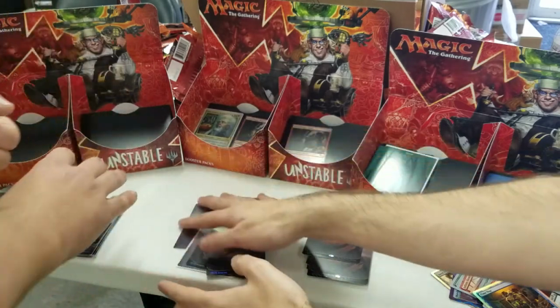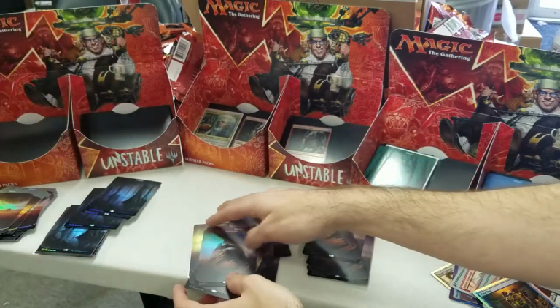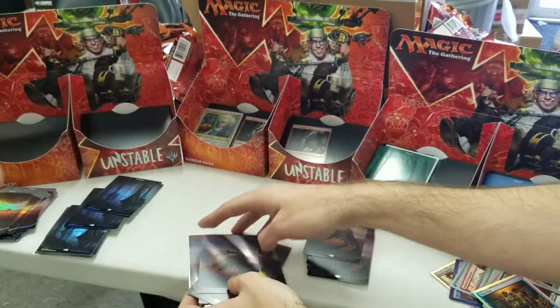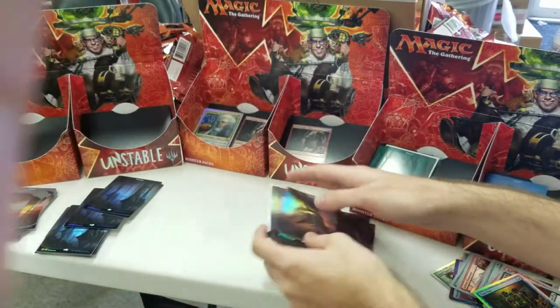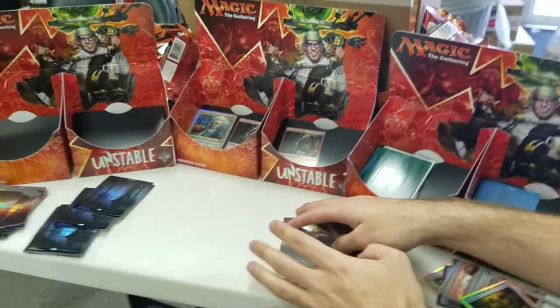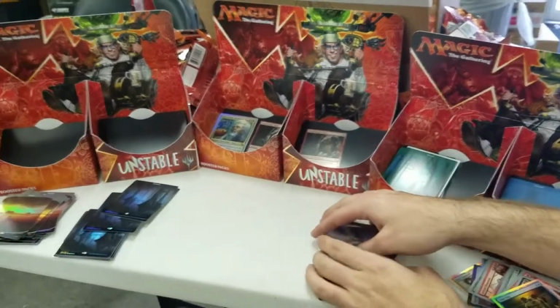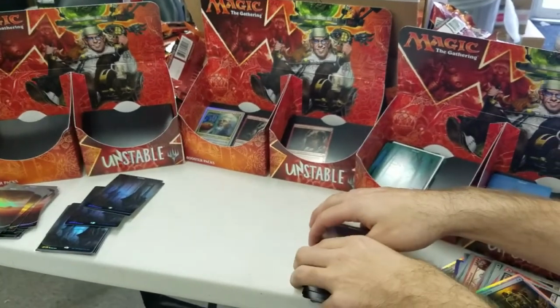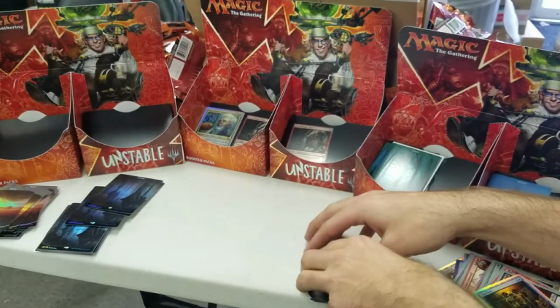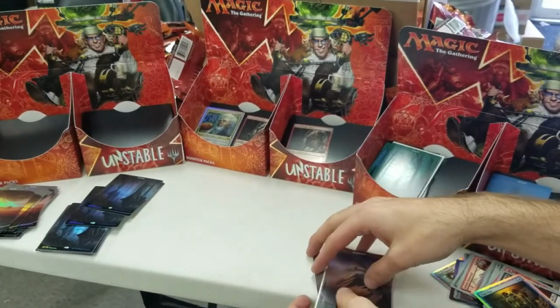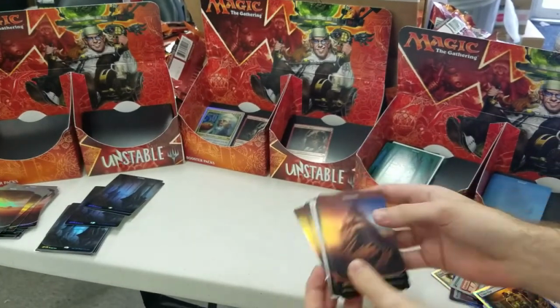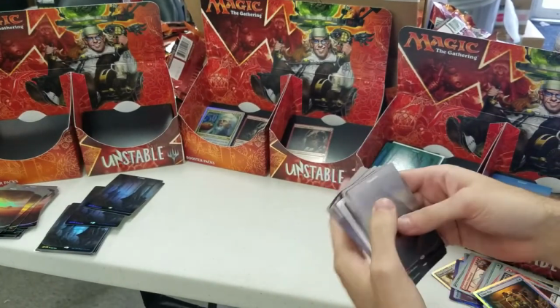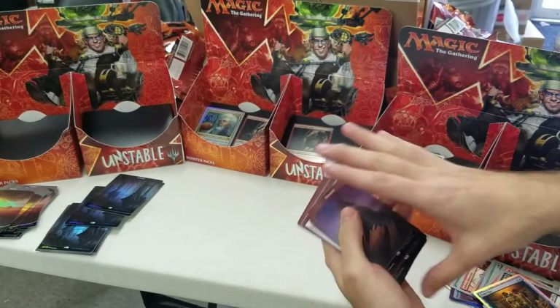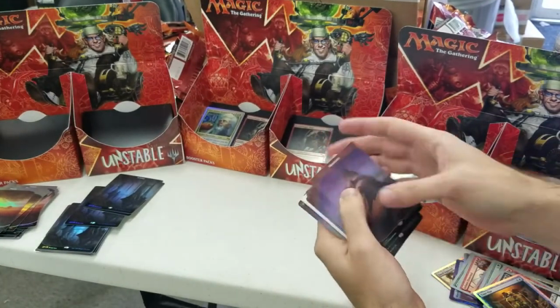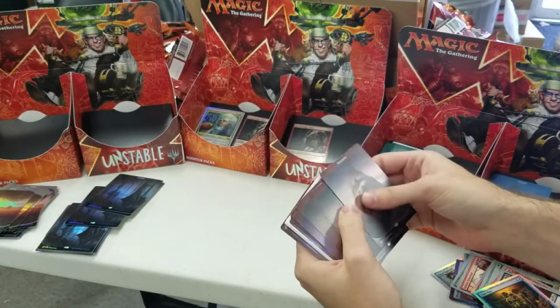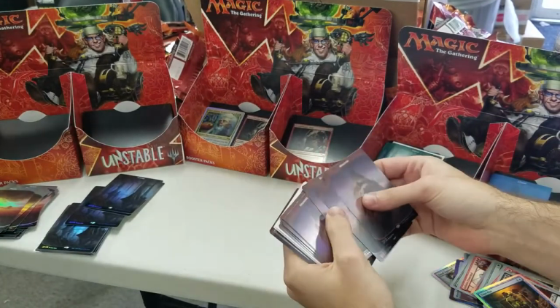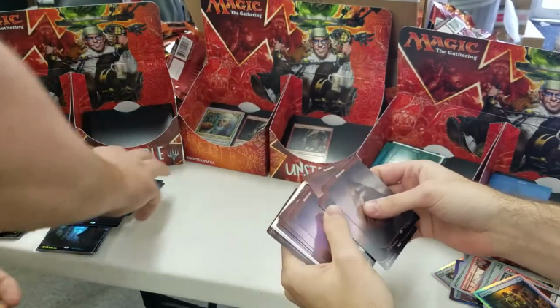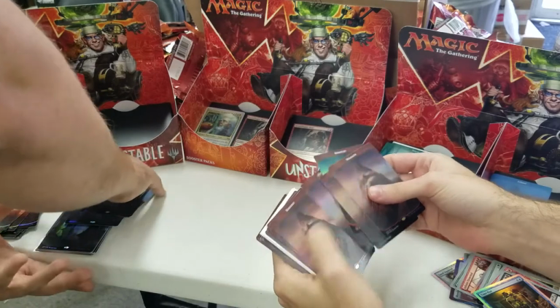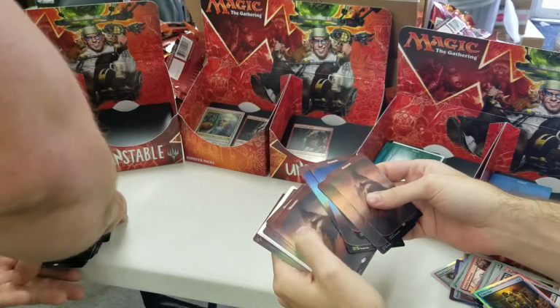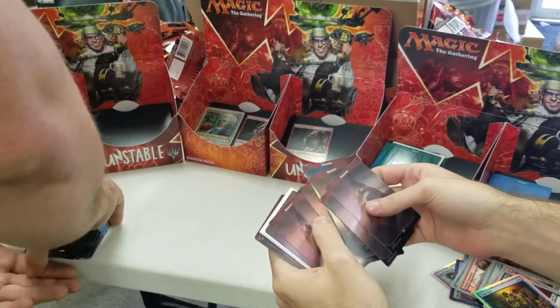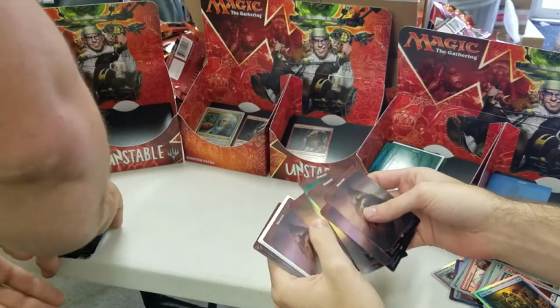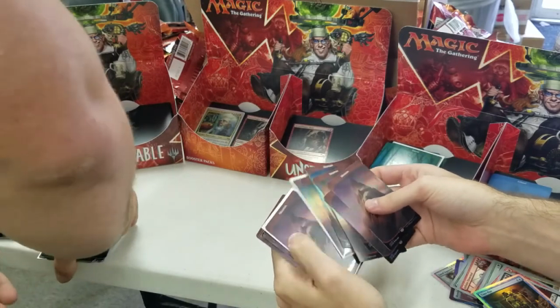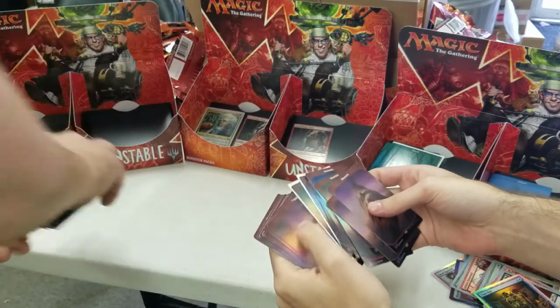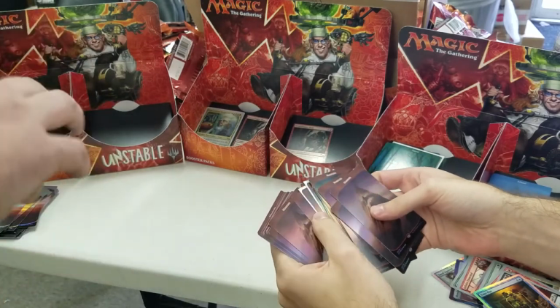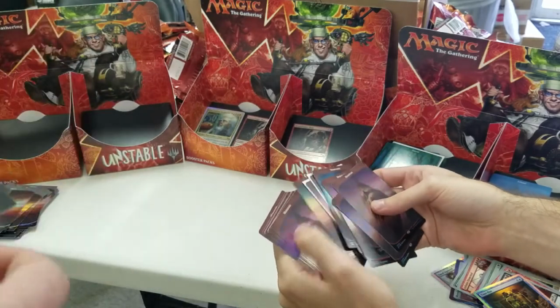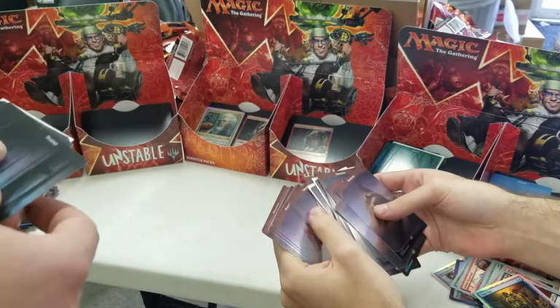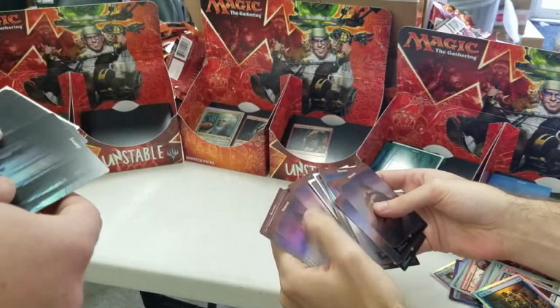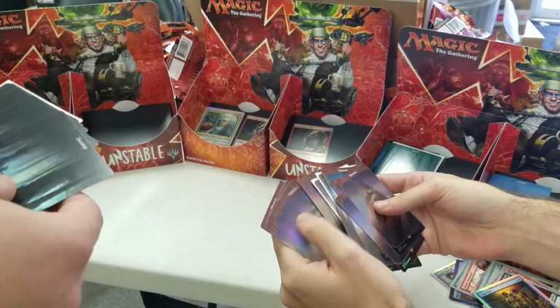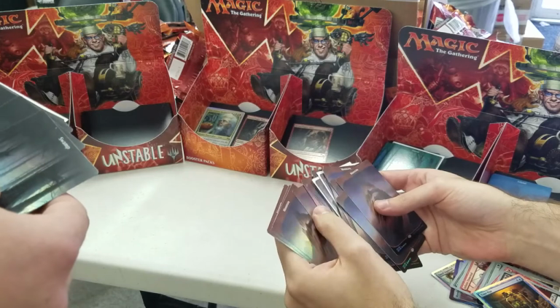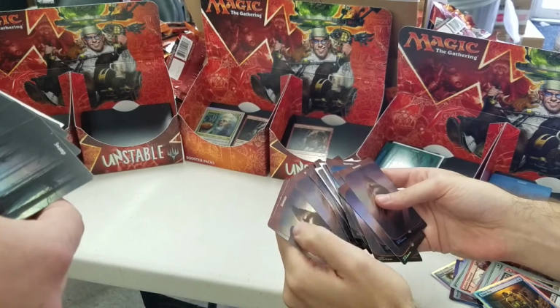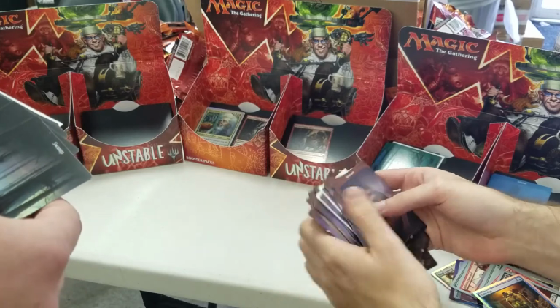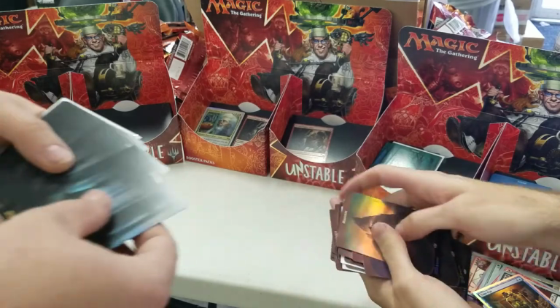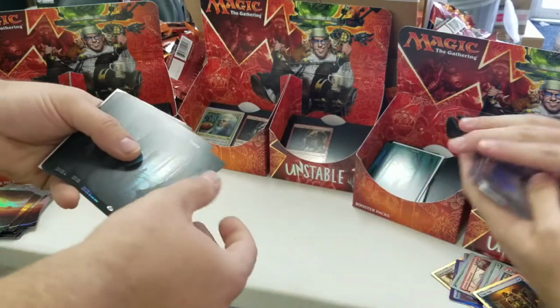We've got nine boxes of Aether Revolt. Or we could just start breaking Amonkhet fat packs and getting depressed when we don't get invocations. Mountains: 1, 2, 3, 4, 5, 6, 7, 8, 9, 10, 11, 12, 13, 14, 15, 16, 17, 18, 19, 20, 21, 22 mountains.